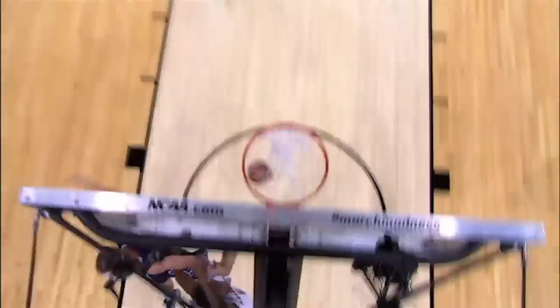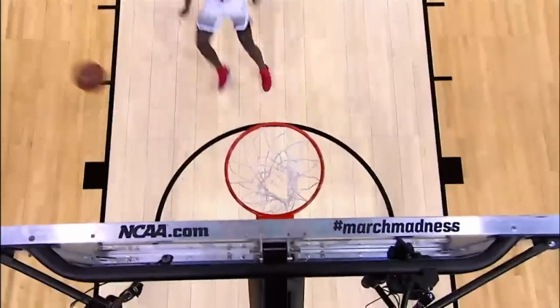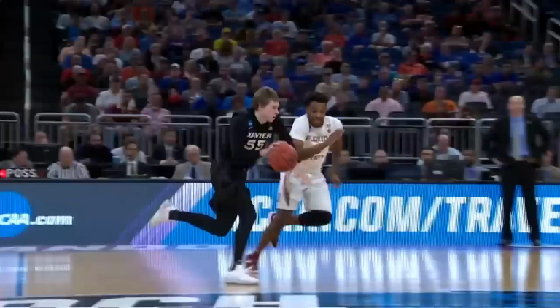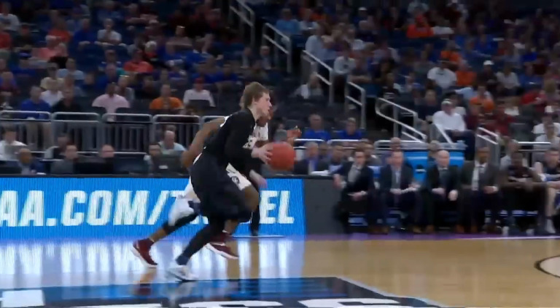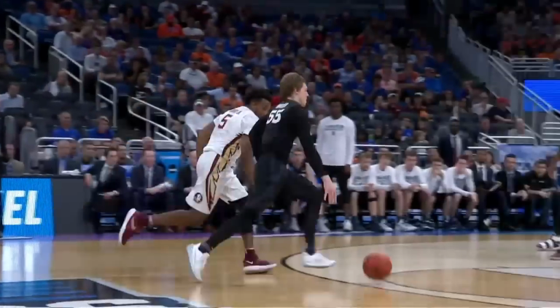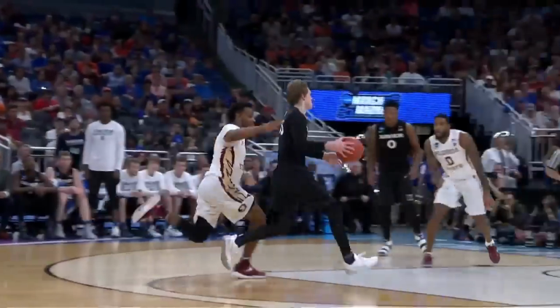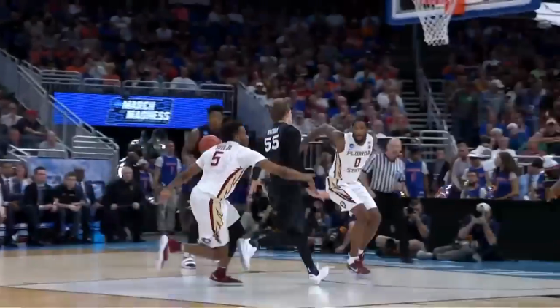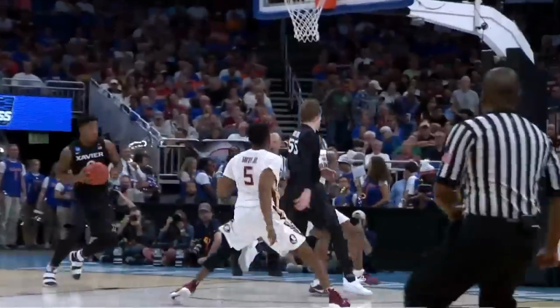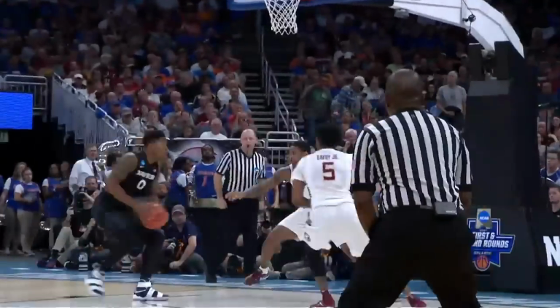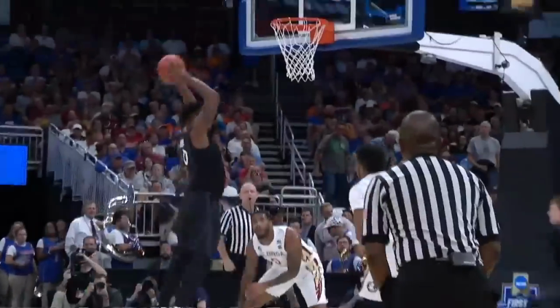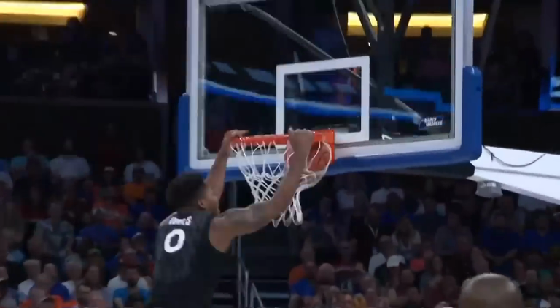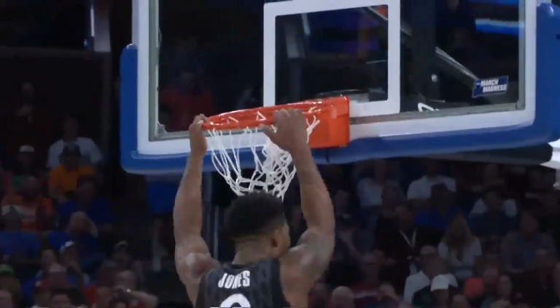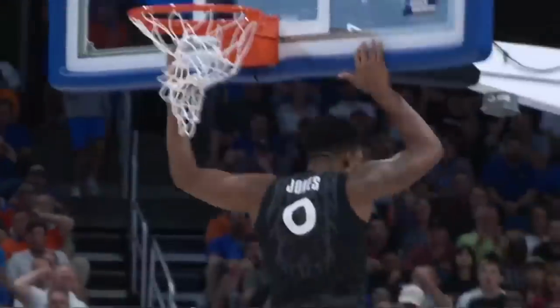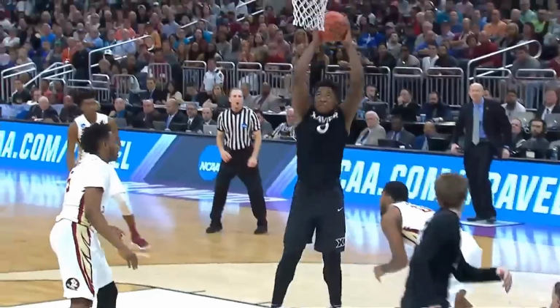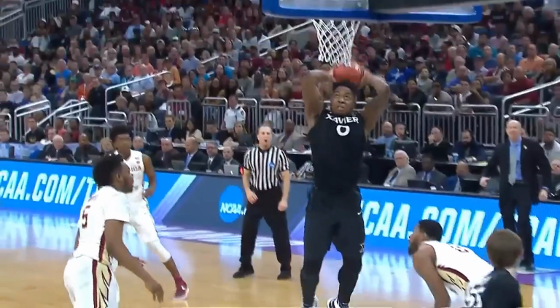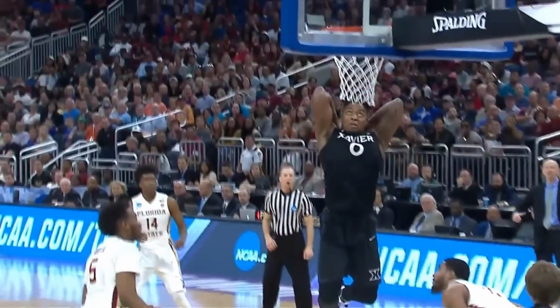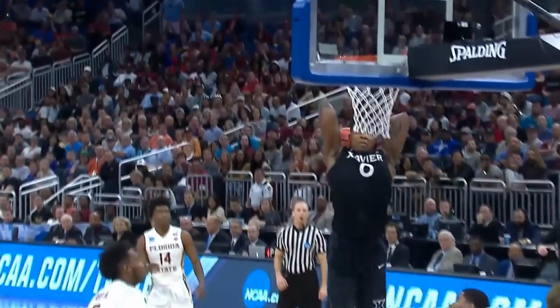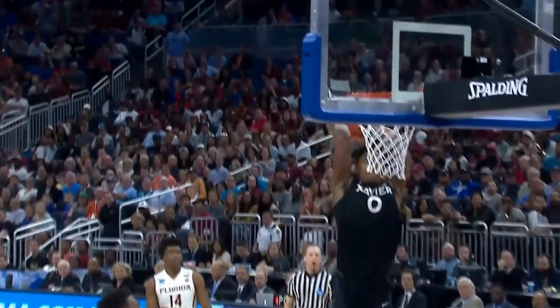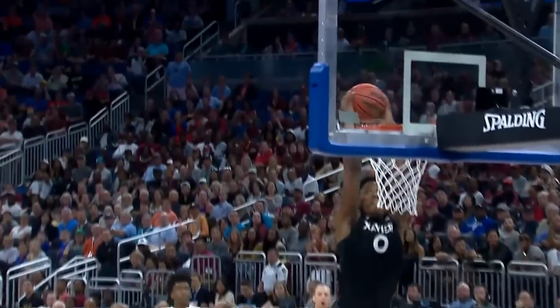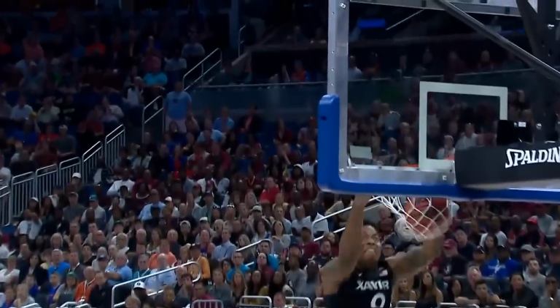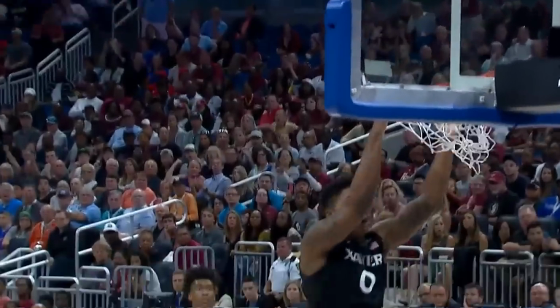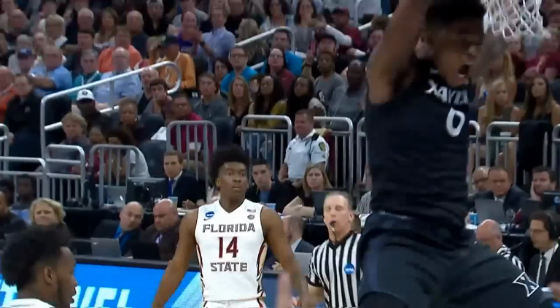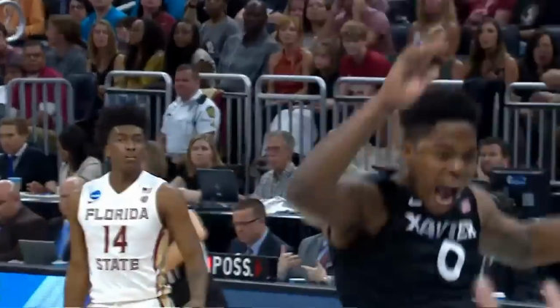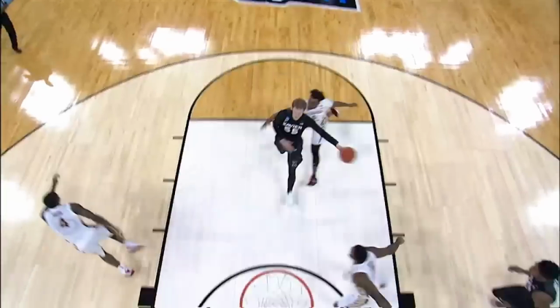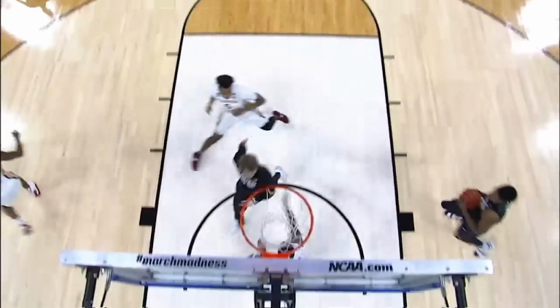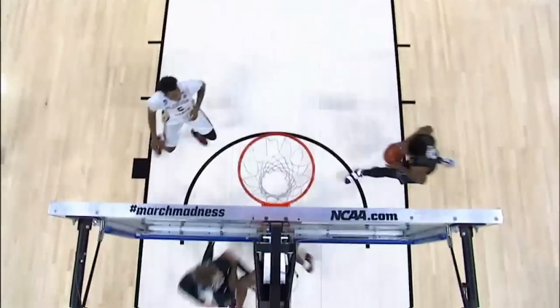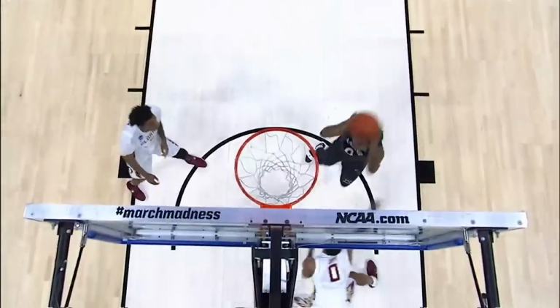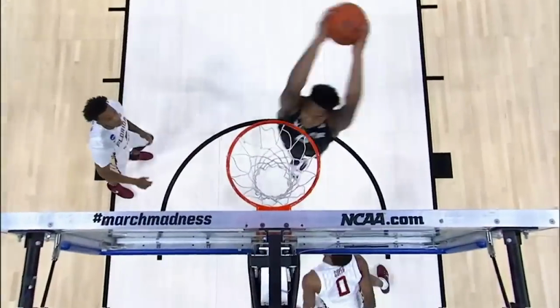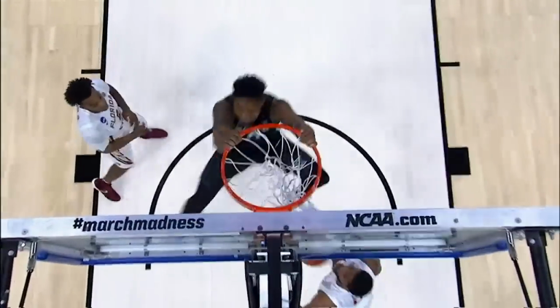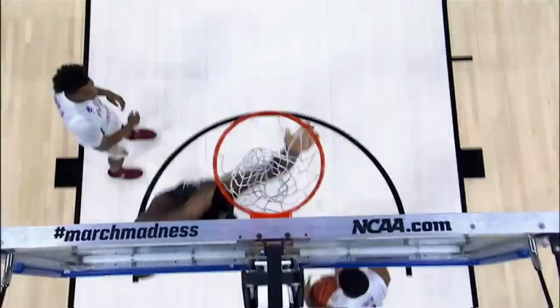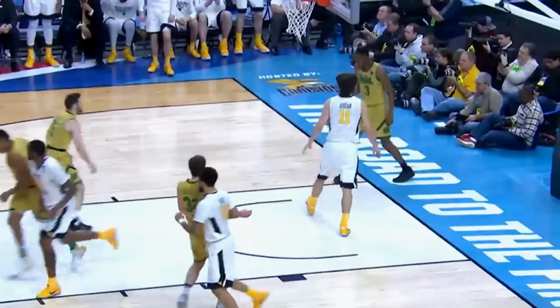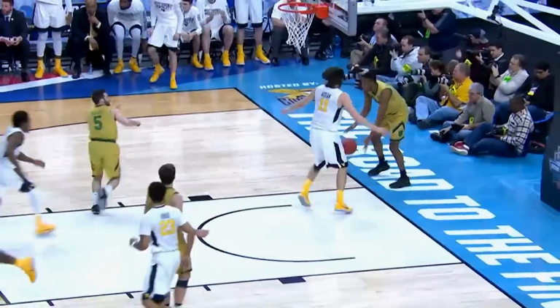How about Xavier? Upset win over third seed Florida State. J.P. Macura with a sneaky pass off to Tyreek Jones, who cocks it back for the two-hand finish.